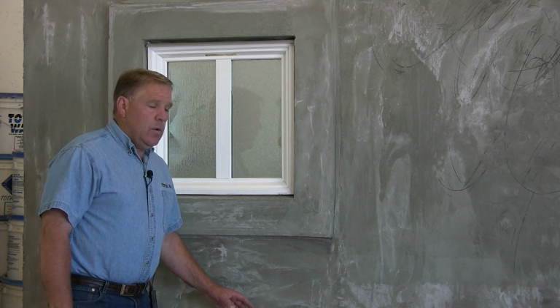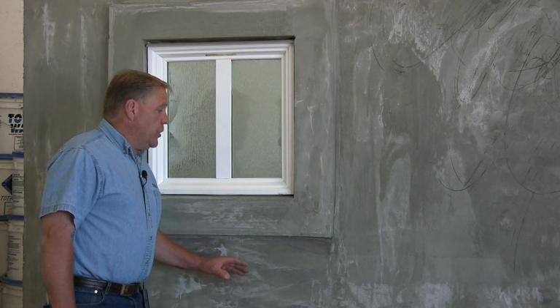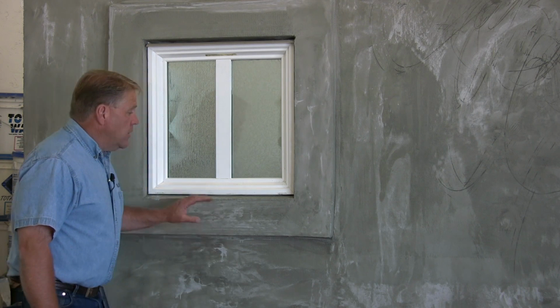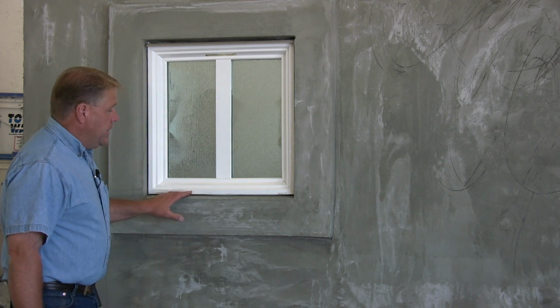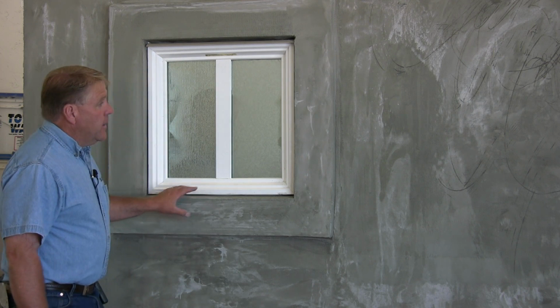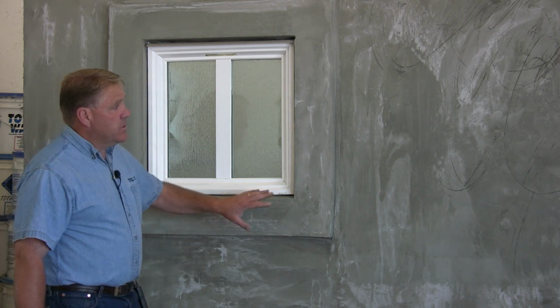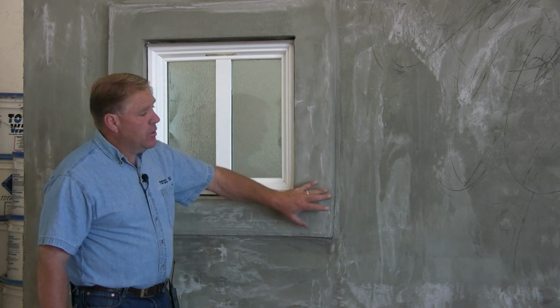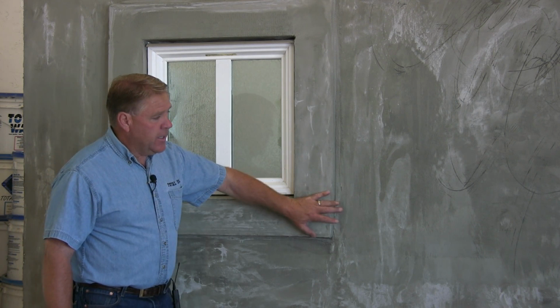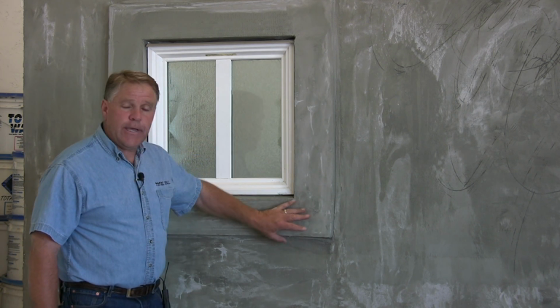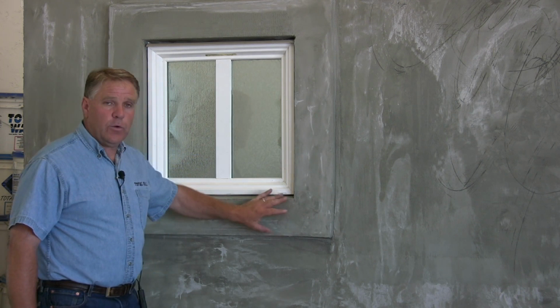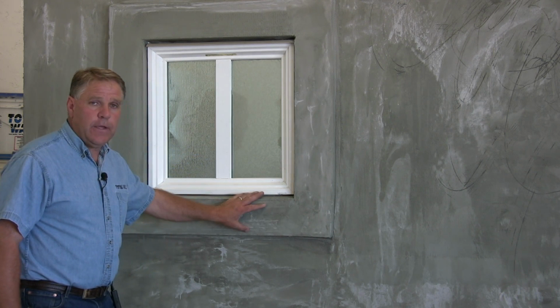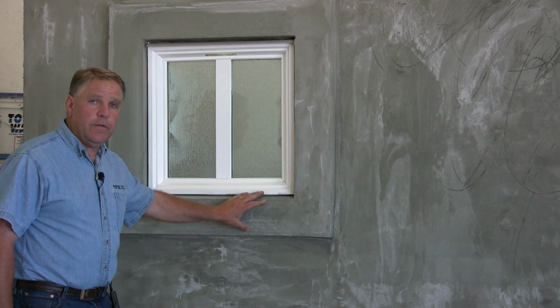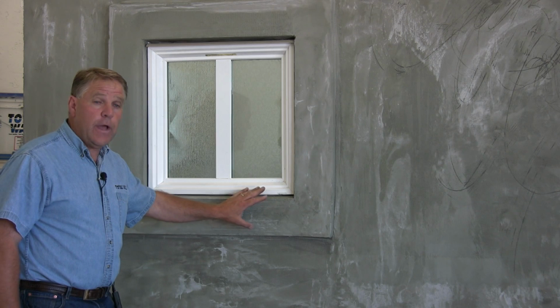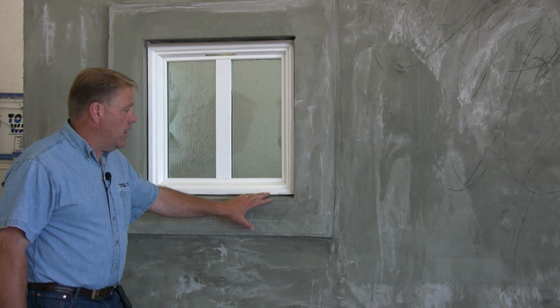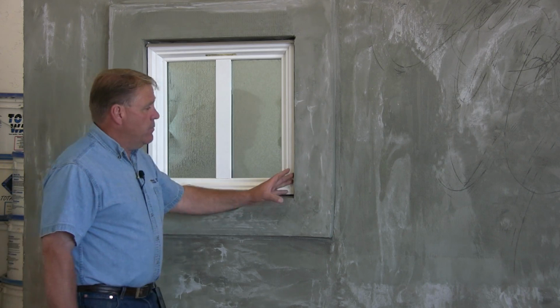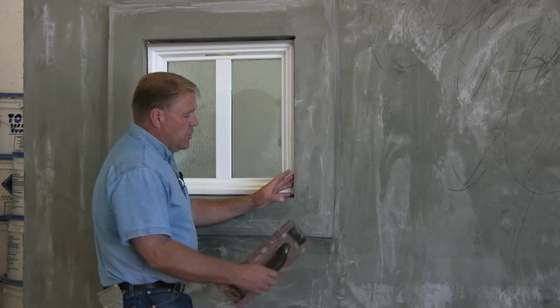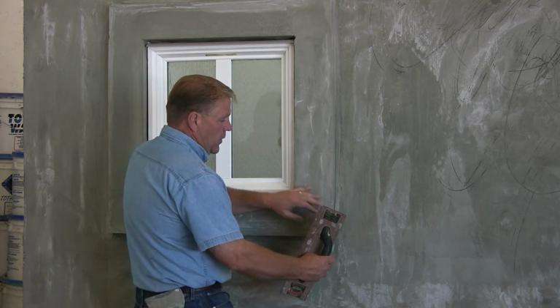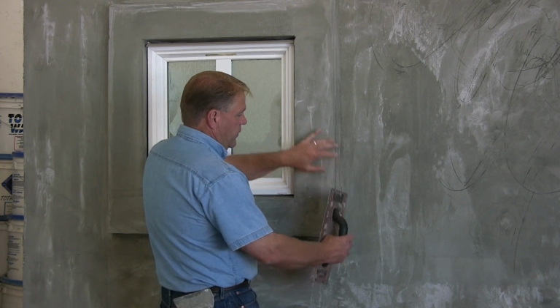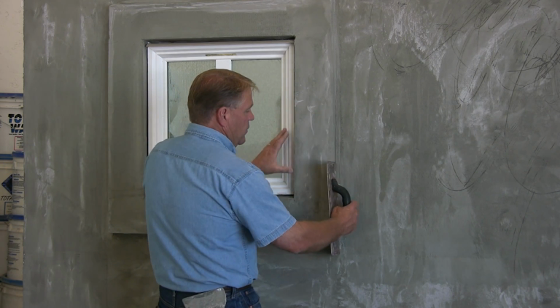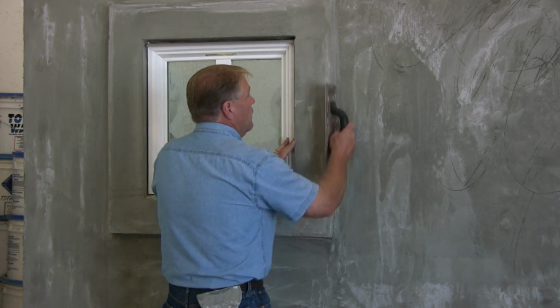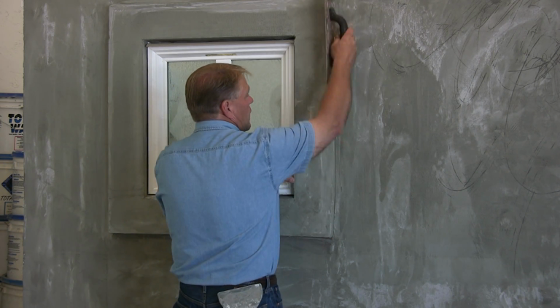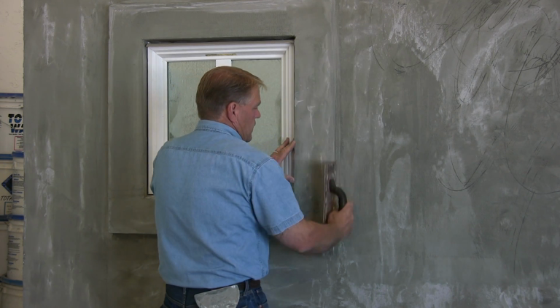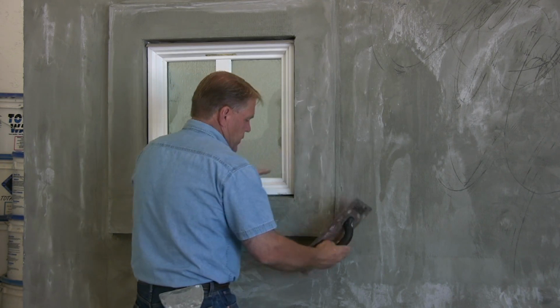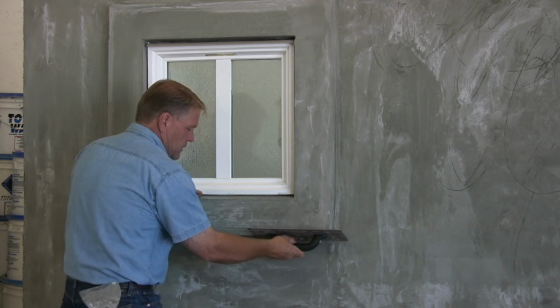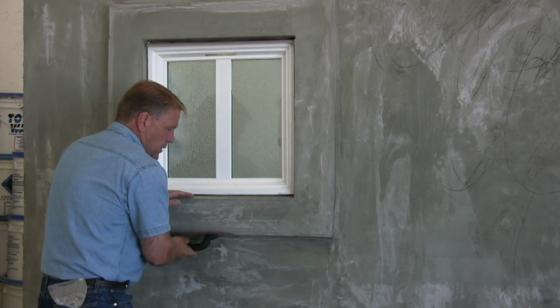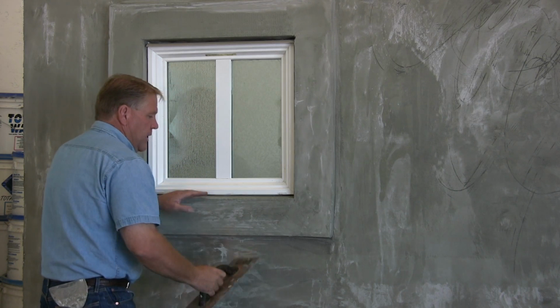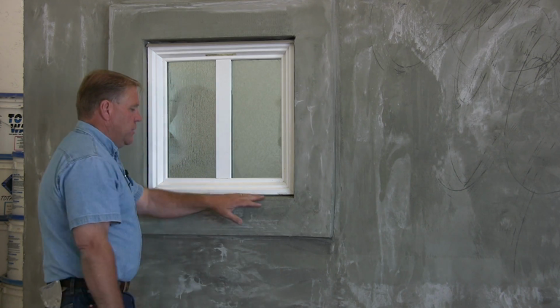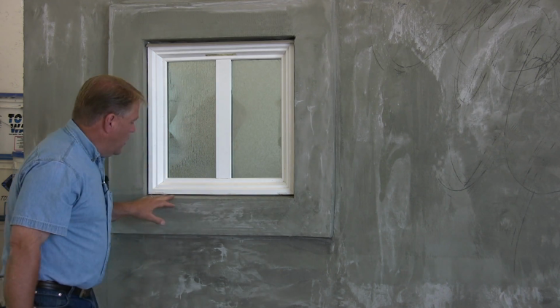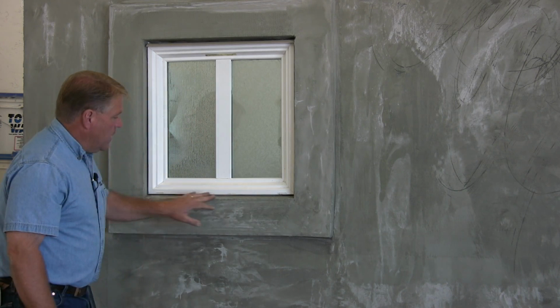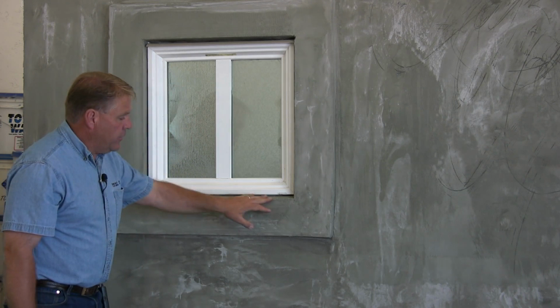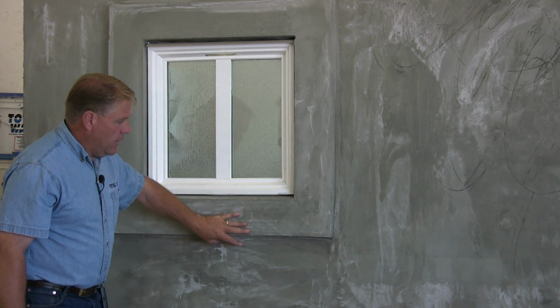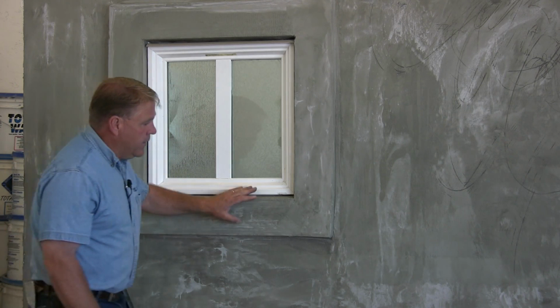What we're going to do now is, once the base coat is on and set, we're going to take and grind that down, making sure that all the corners are smooth and straight, trimmed up, making sure there's no burrs or anything on the wall area.